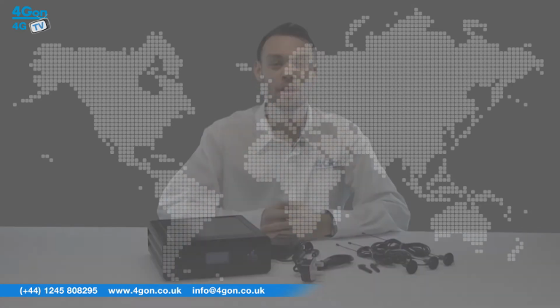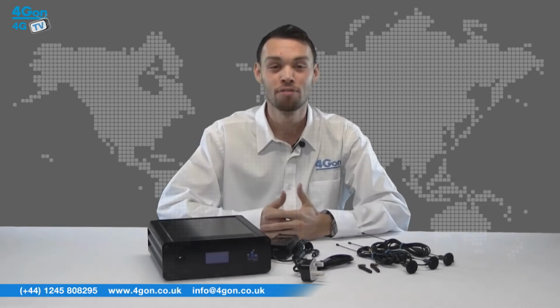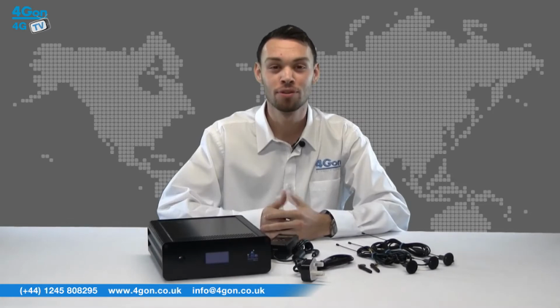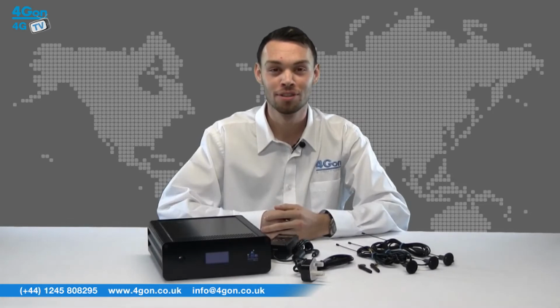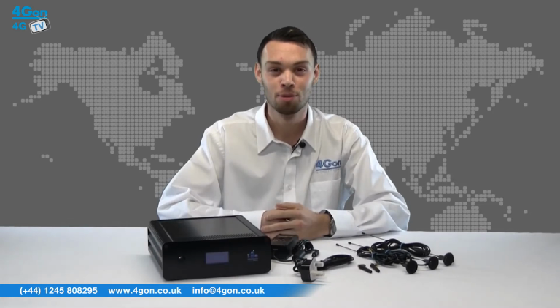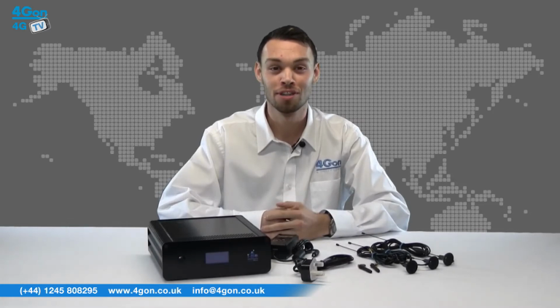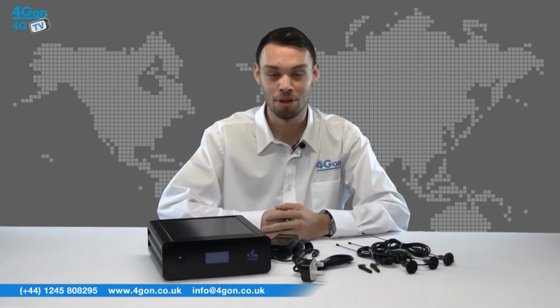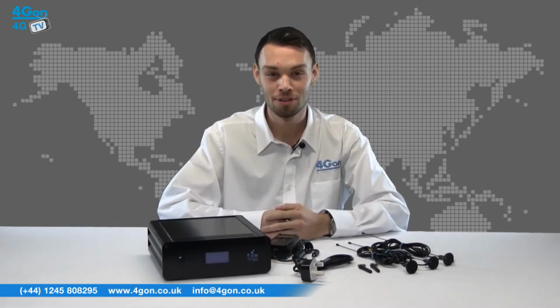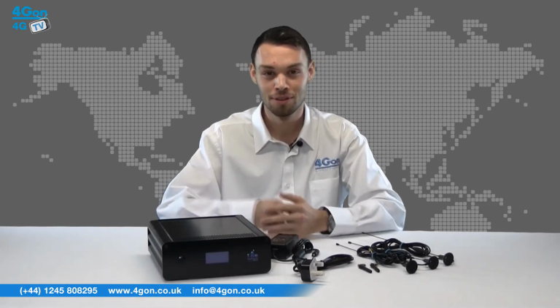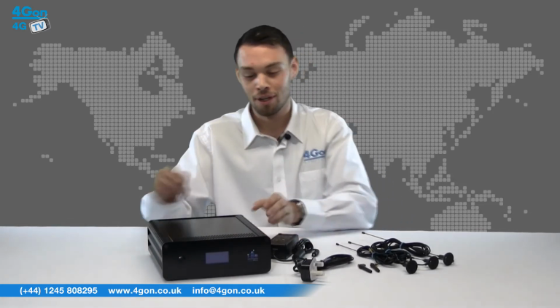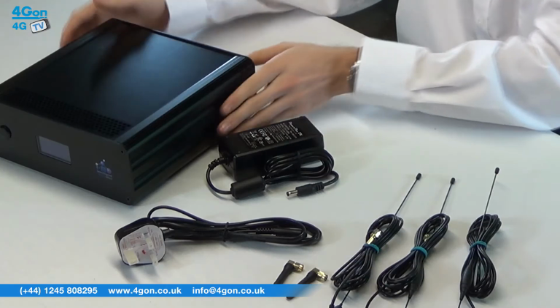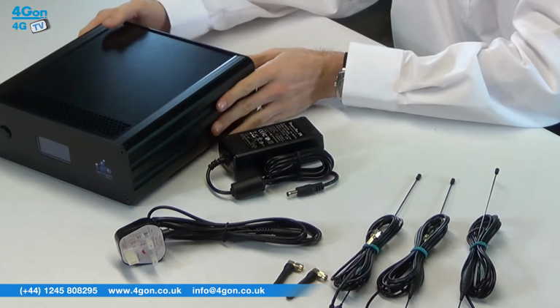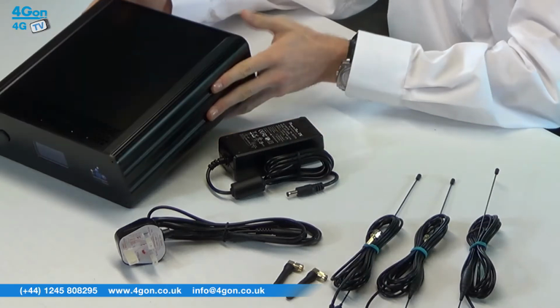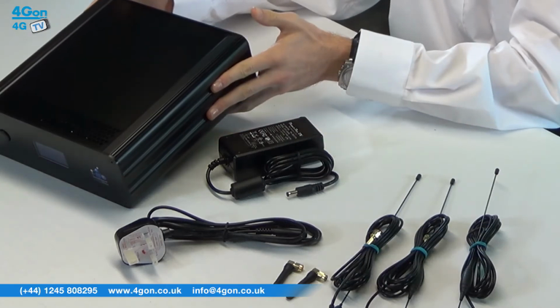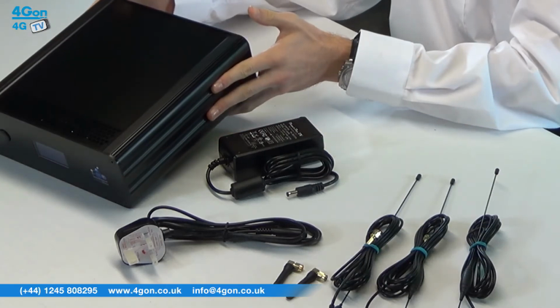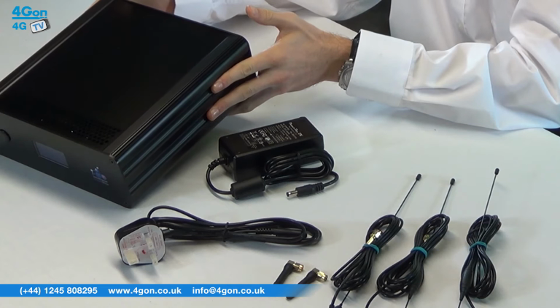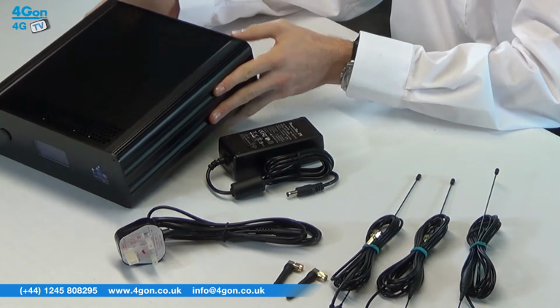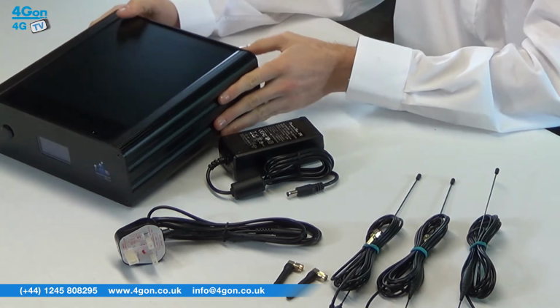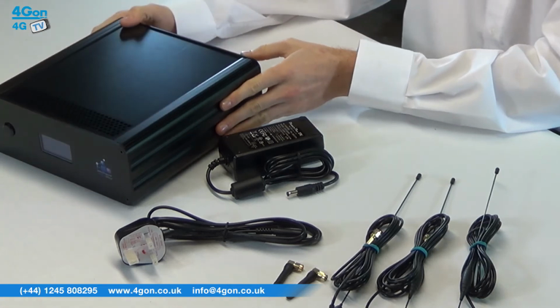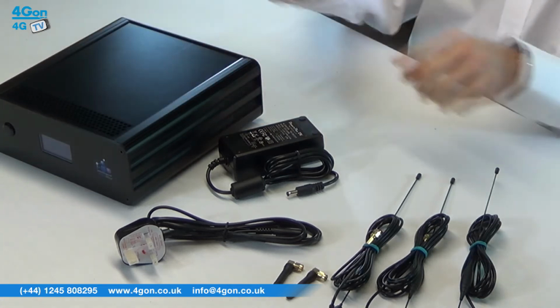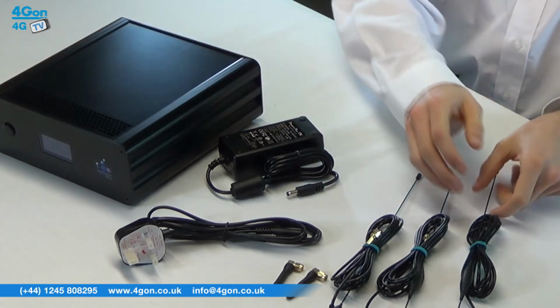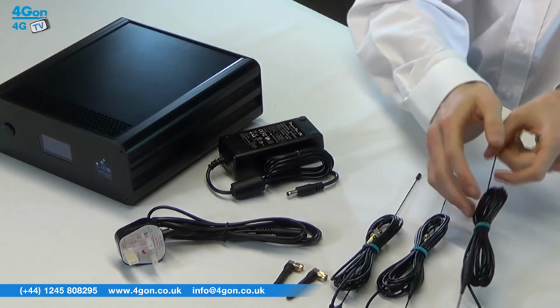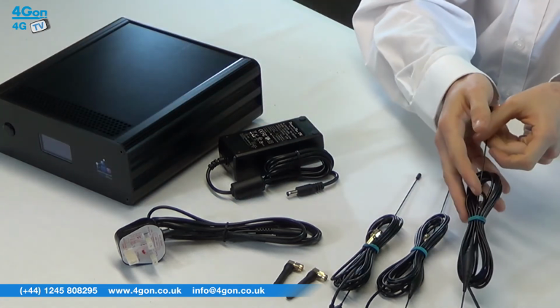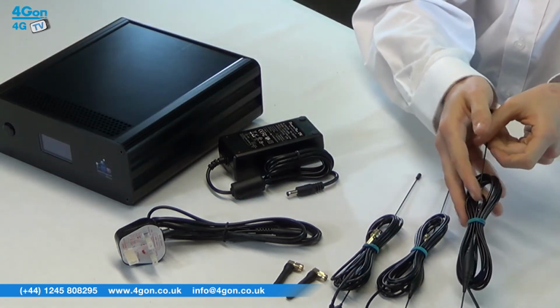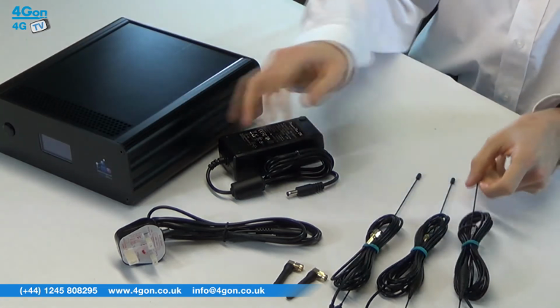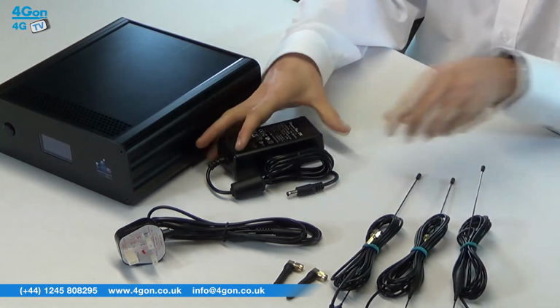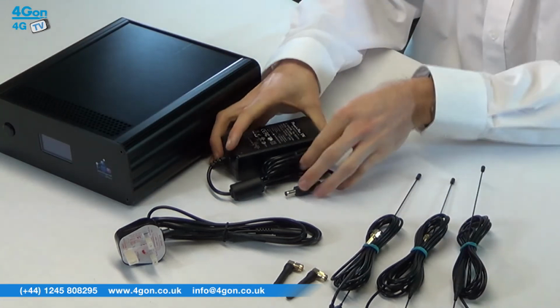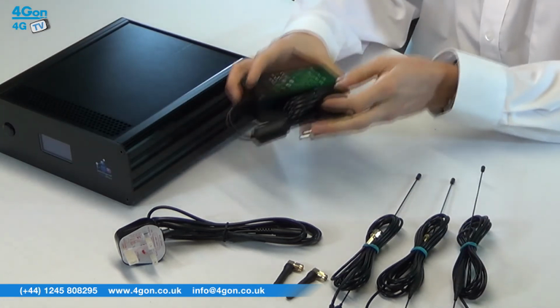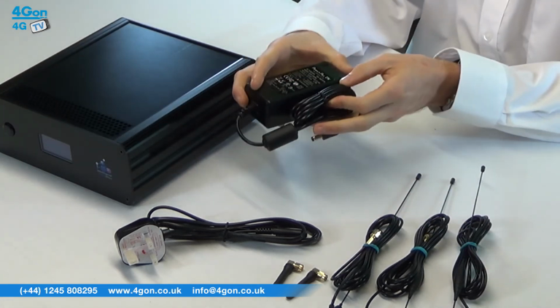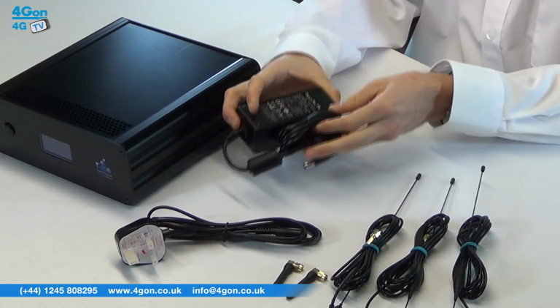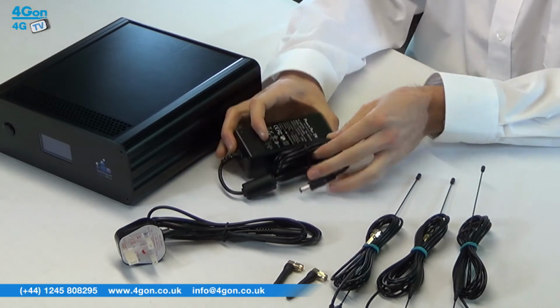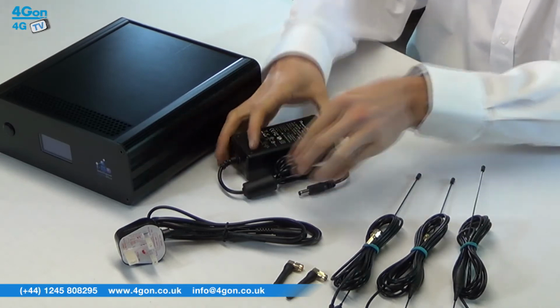Everything you need is provided in the box: the IMO Octobond unit itself, detachable antennas, power adapter and power cord.